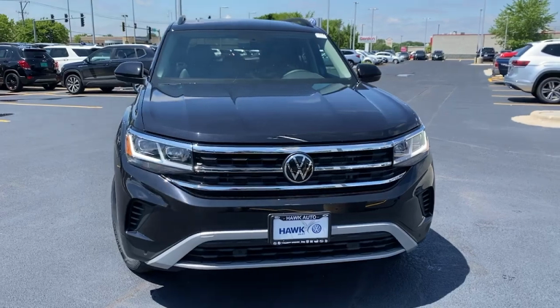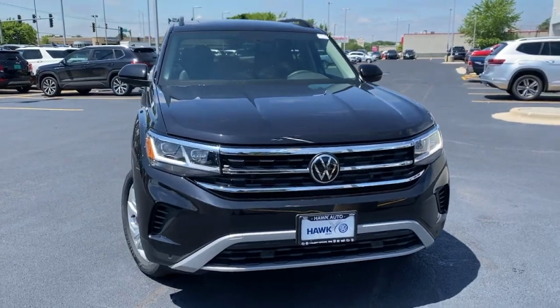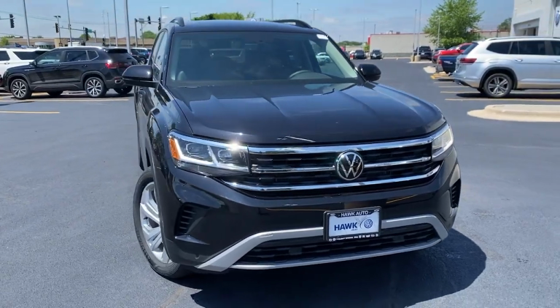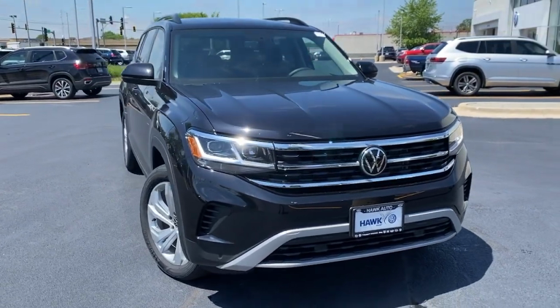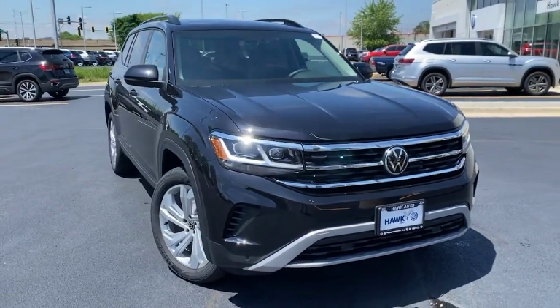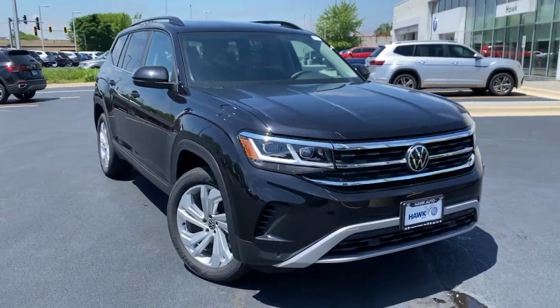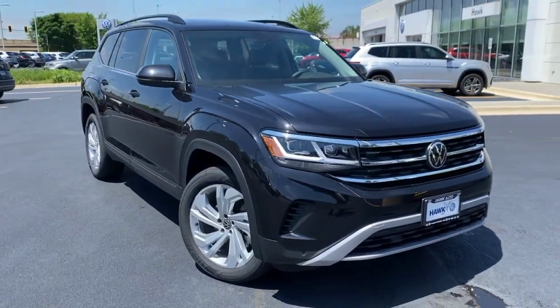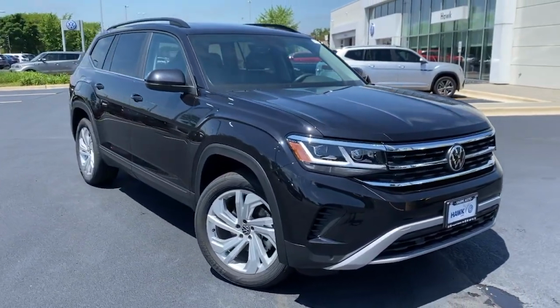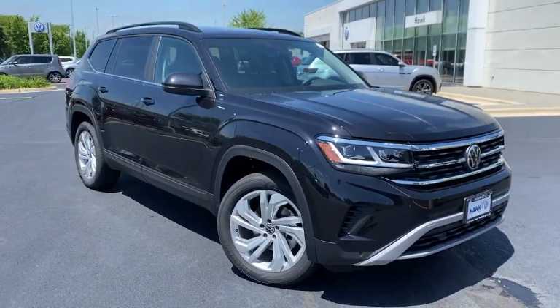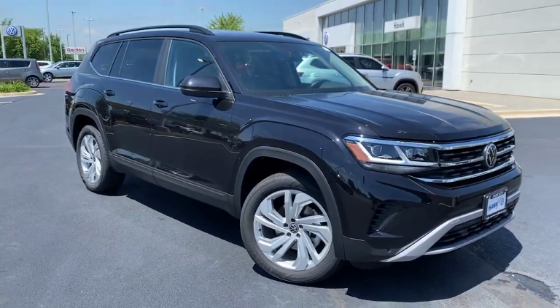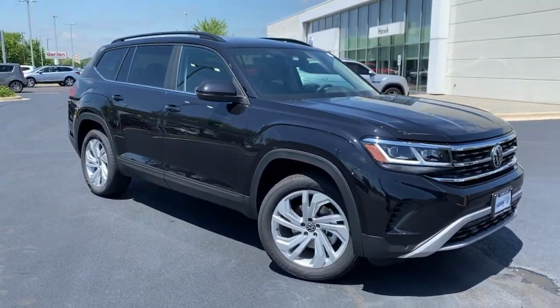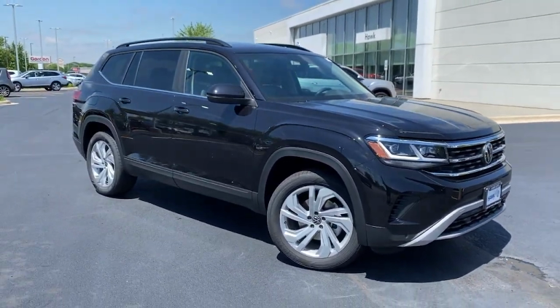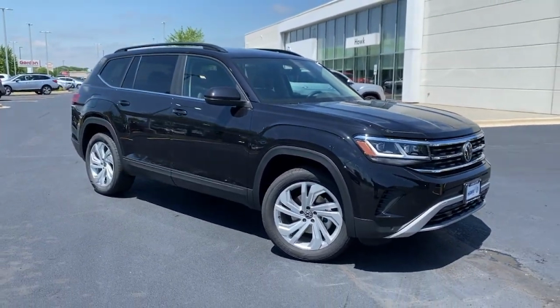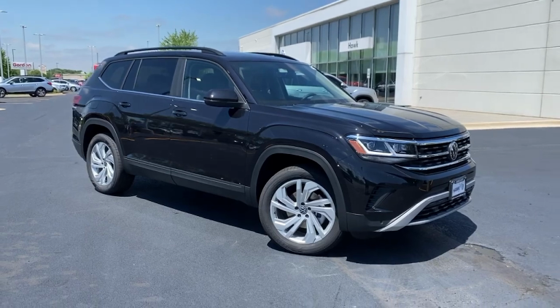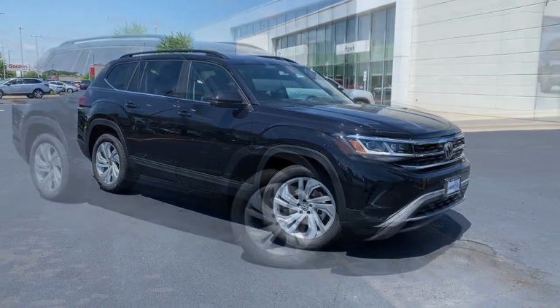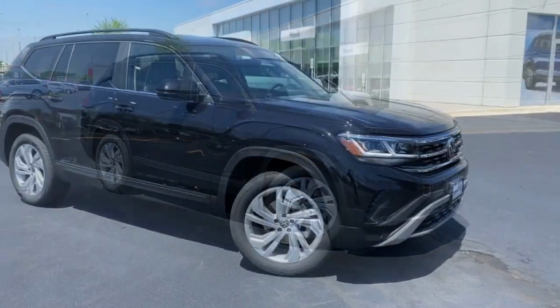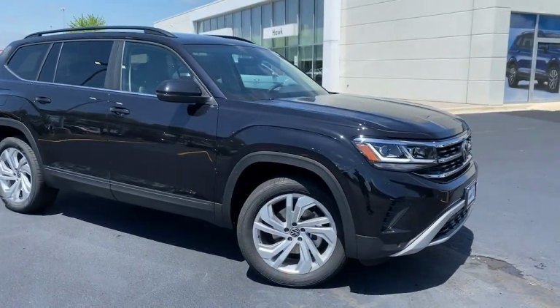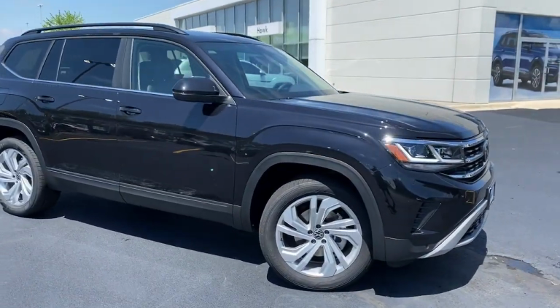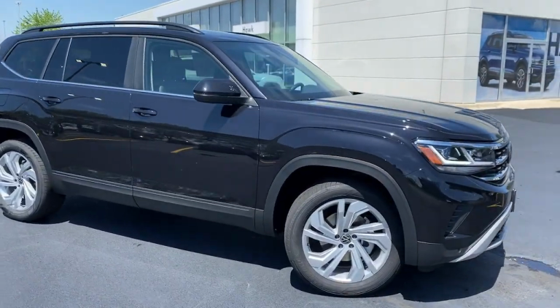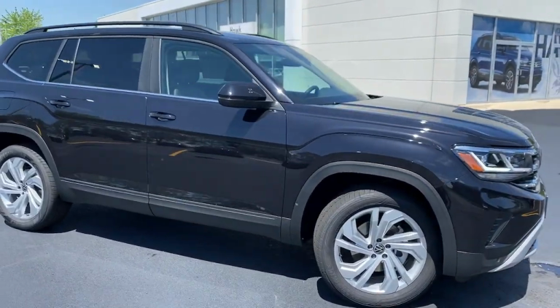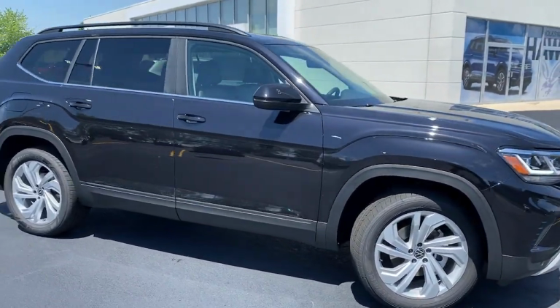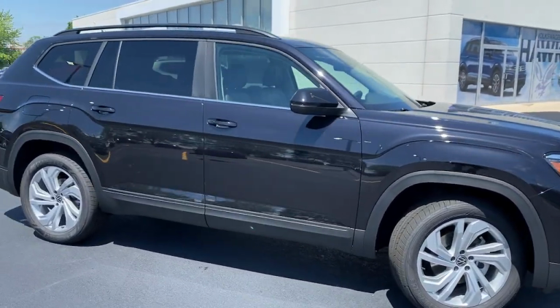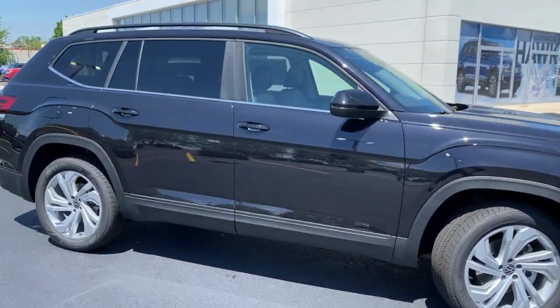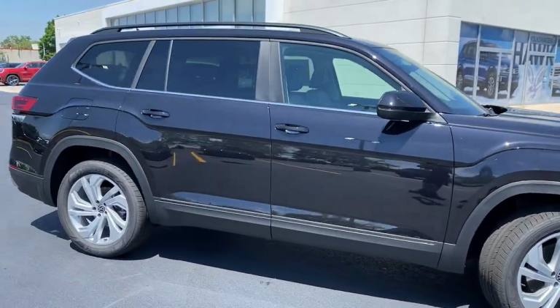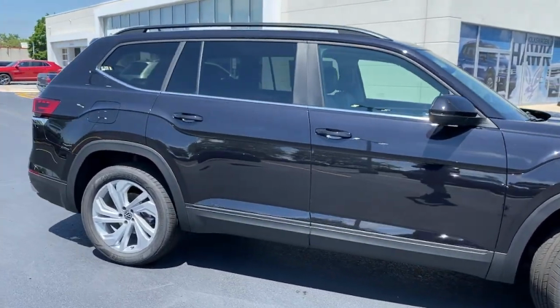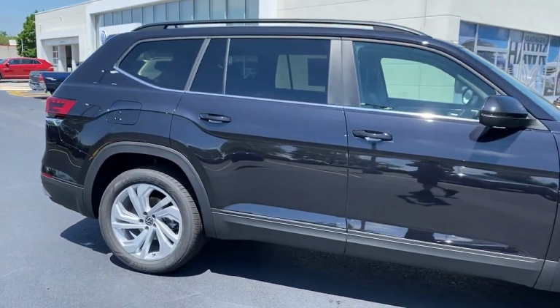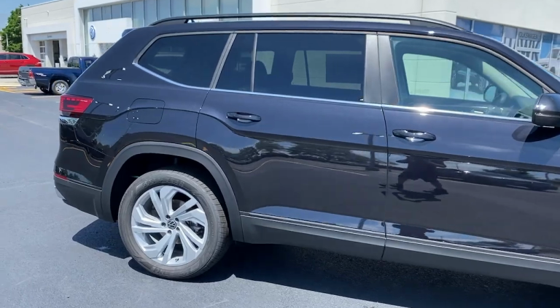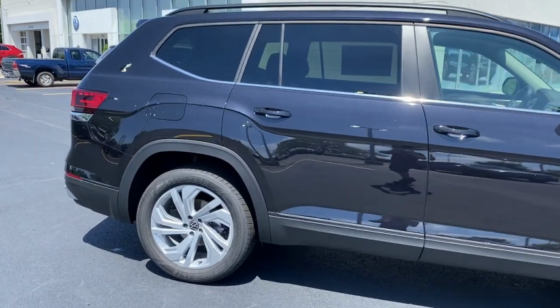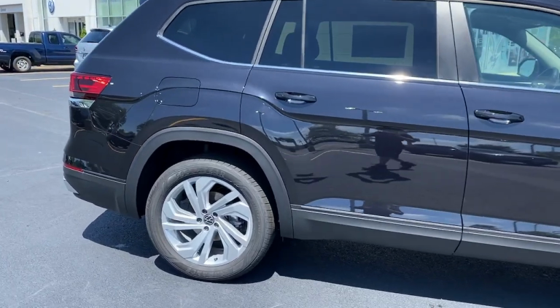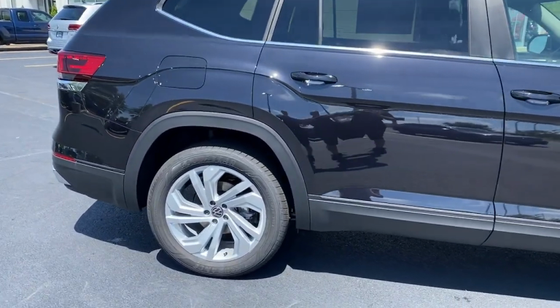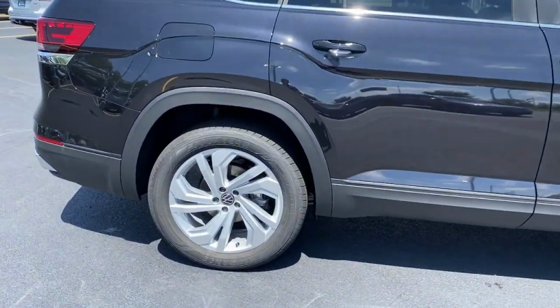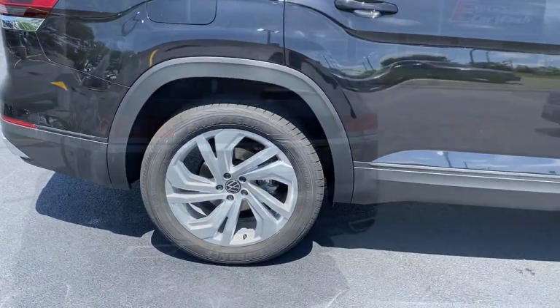Here is a wonderful 2022 Volkswagen Atlas. Take a tour of this spacious, comfortable Volkswagen Atlas, the midsize SUV that offers your family a world of convenience and capability.